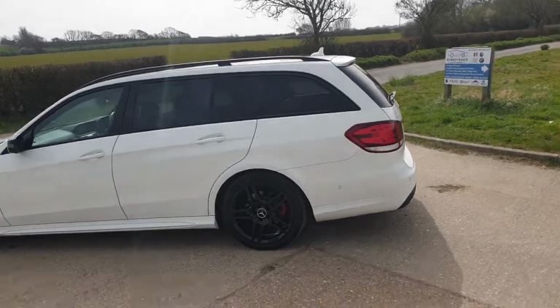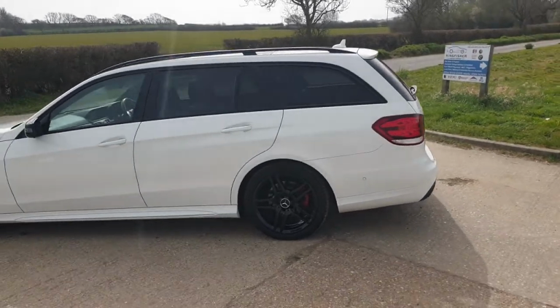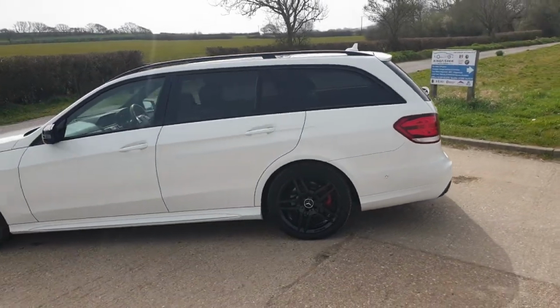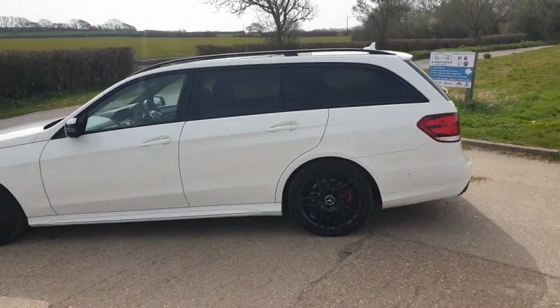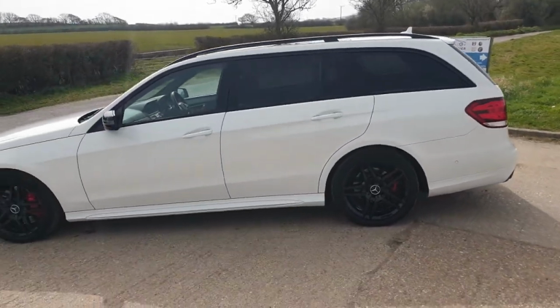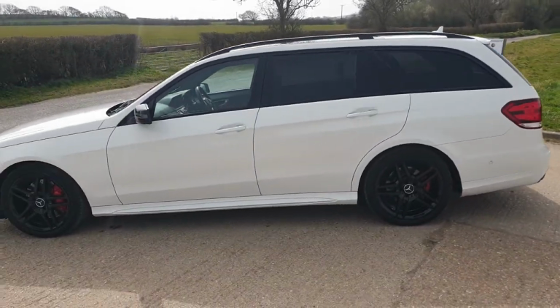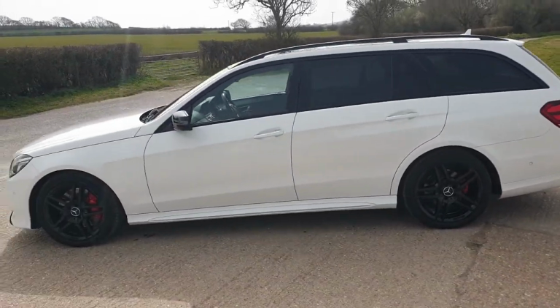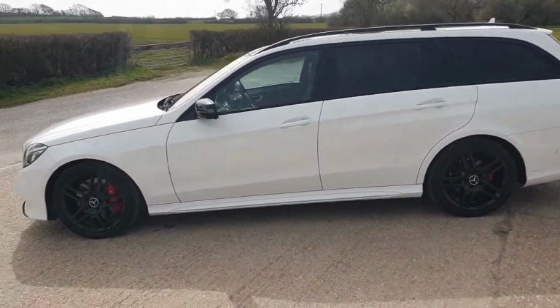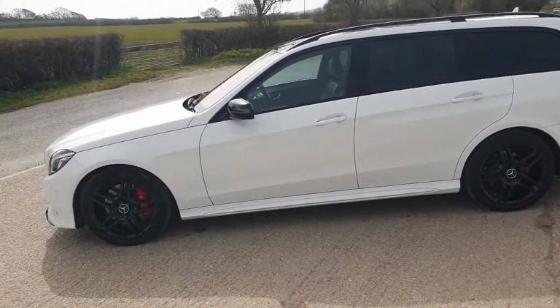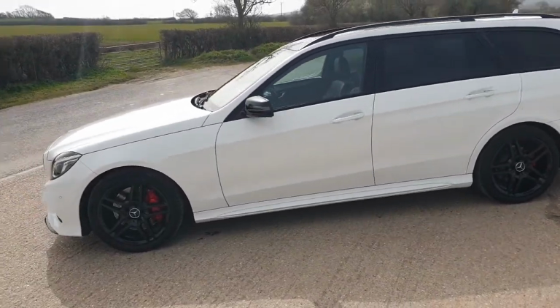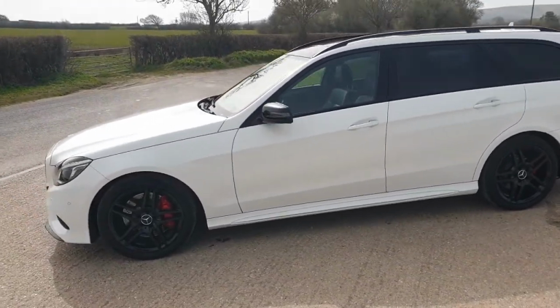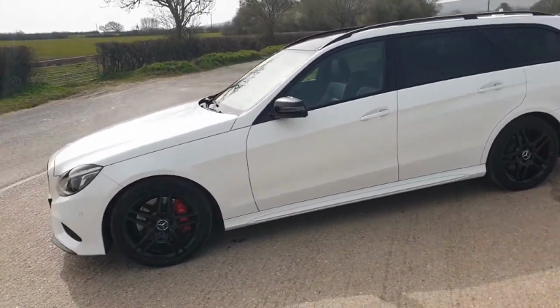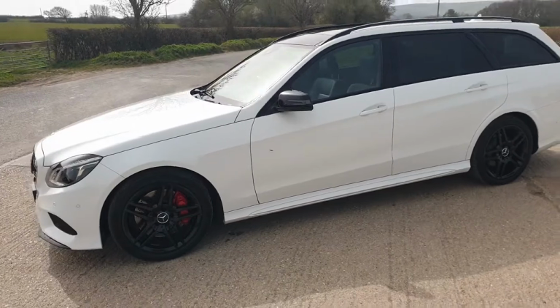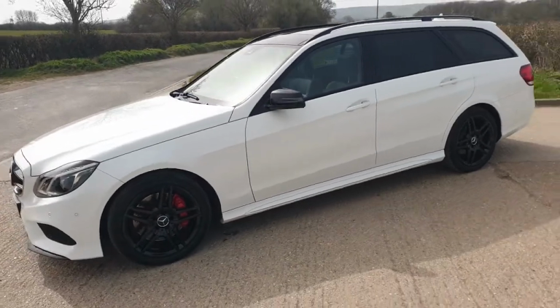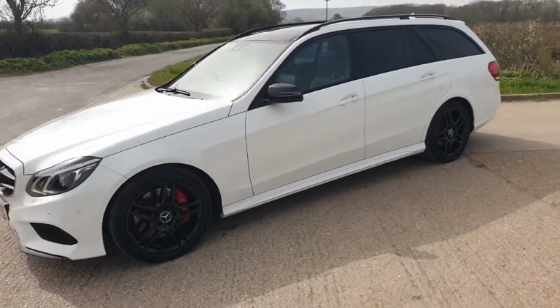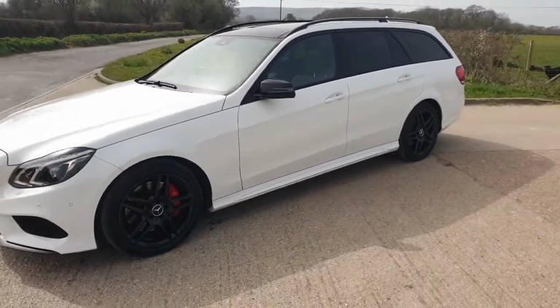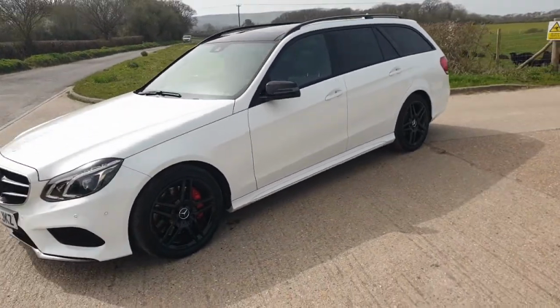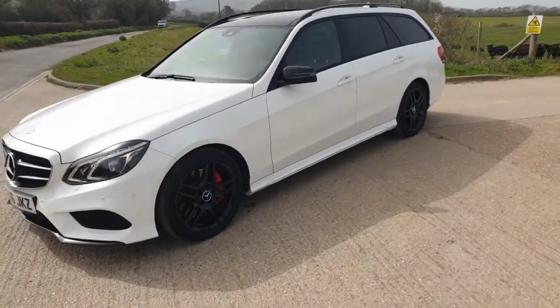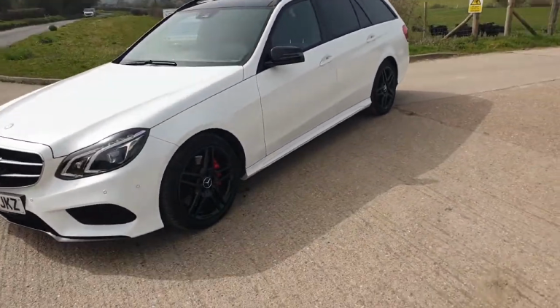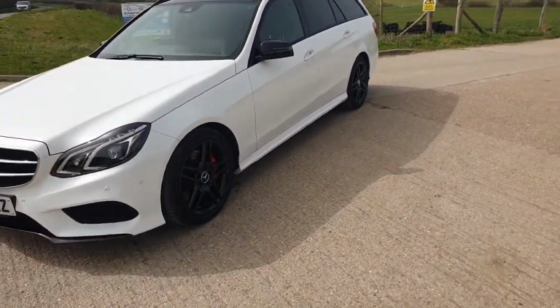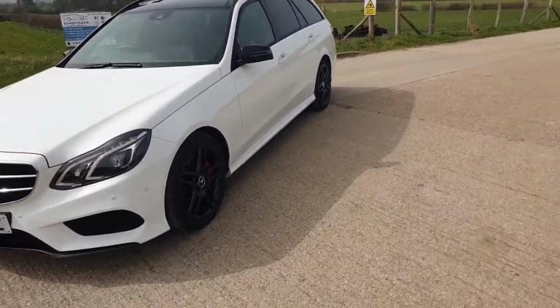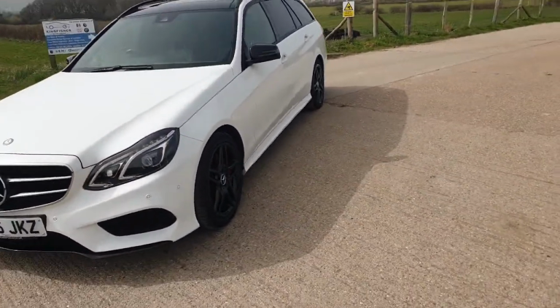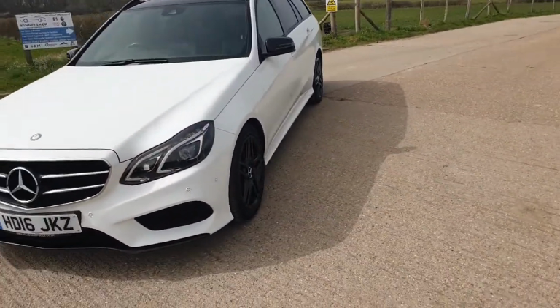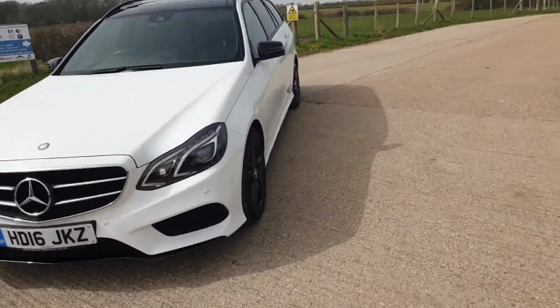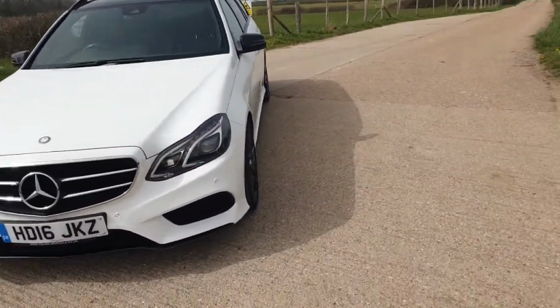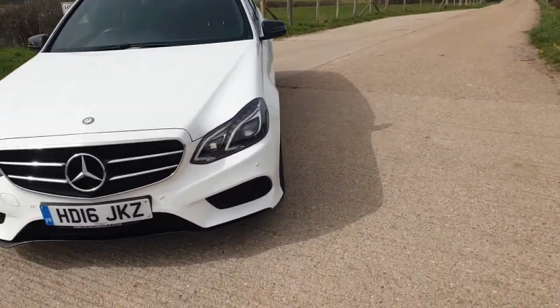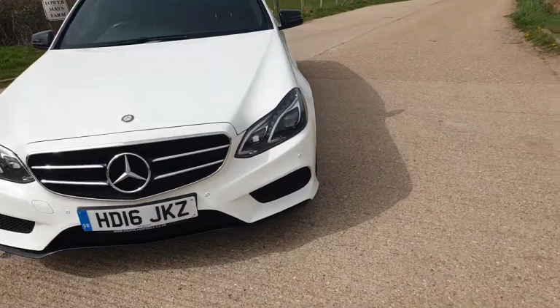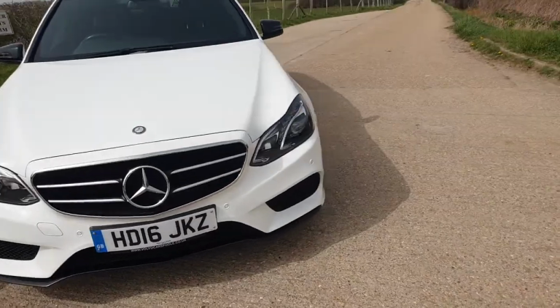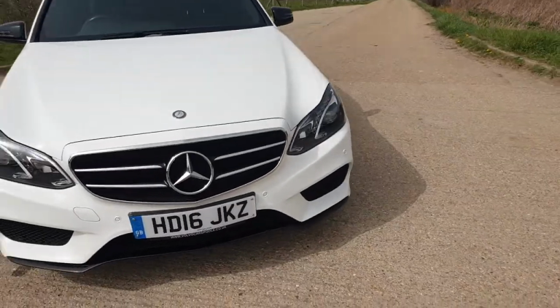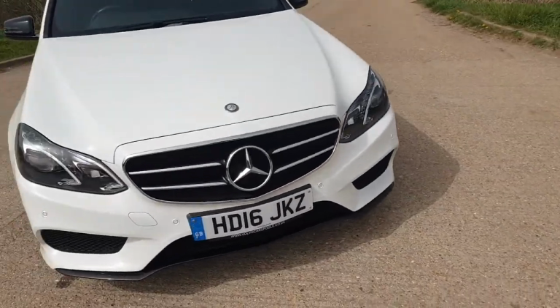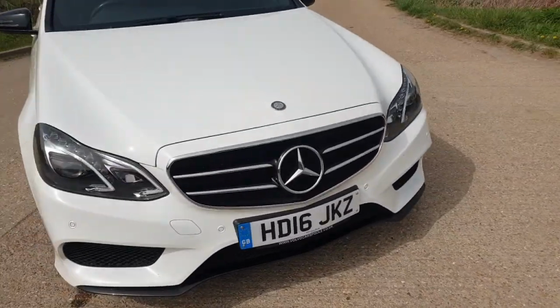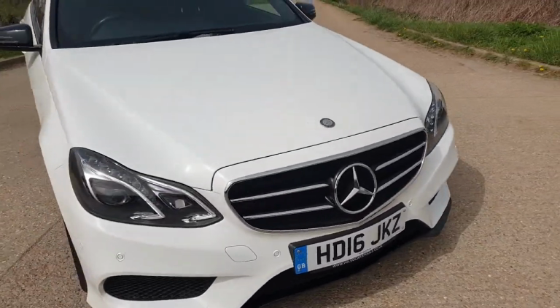As you can see, the car is in fantastic condition. It has four matching Pirelli tyres all round. Here we can see the condition of the alloys.